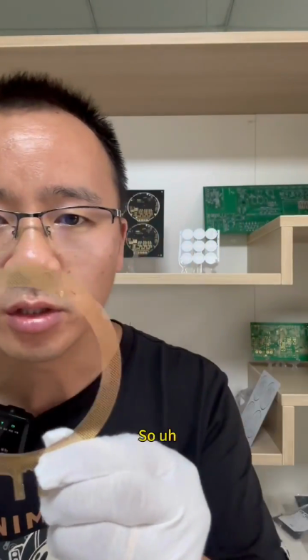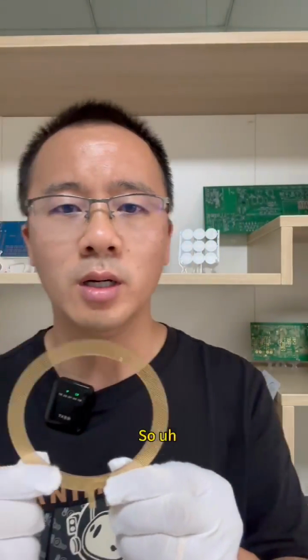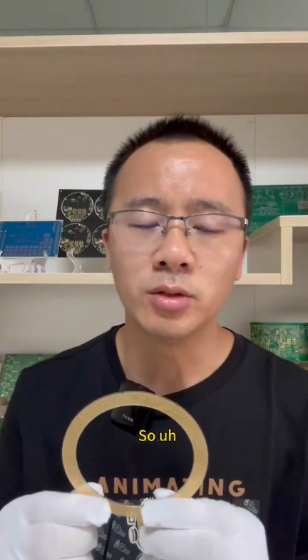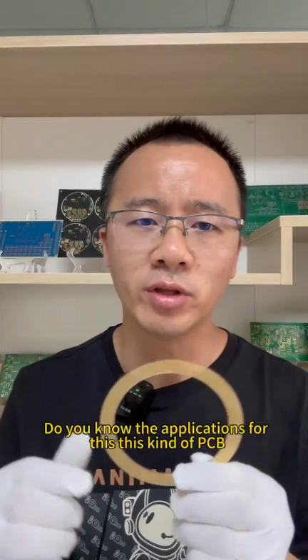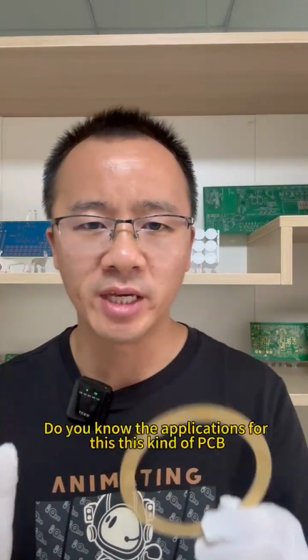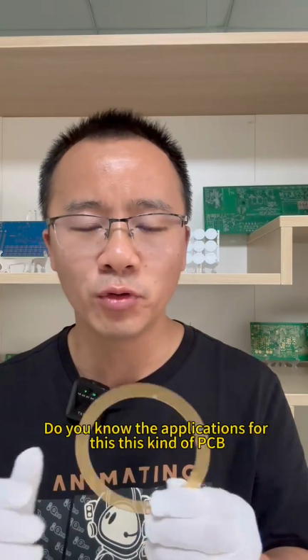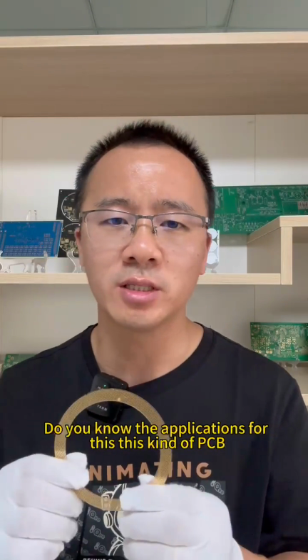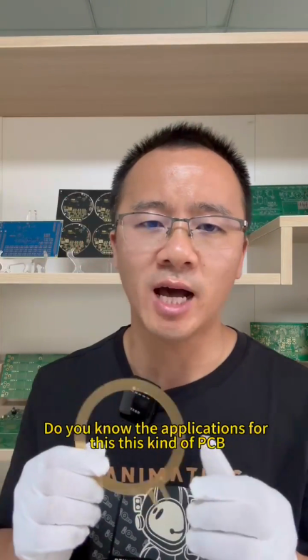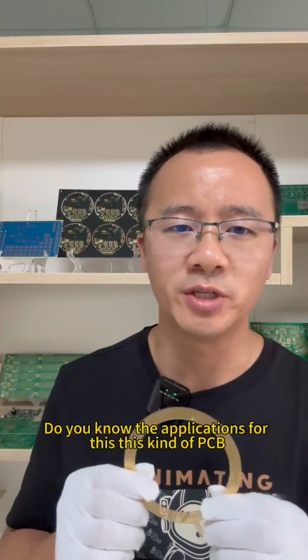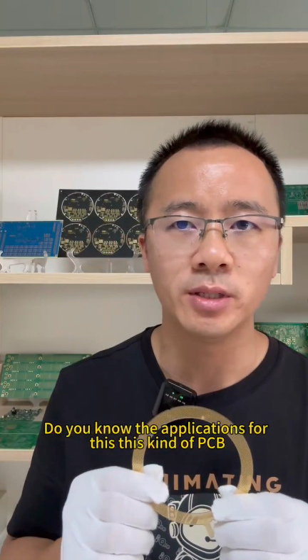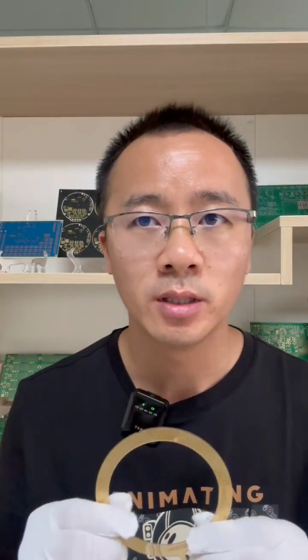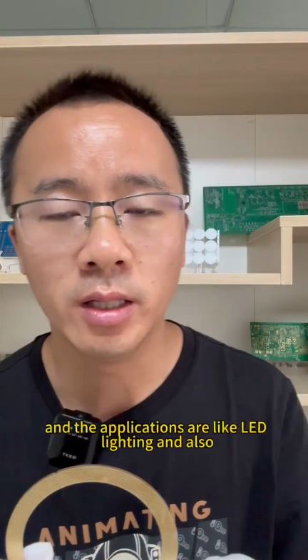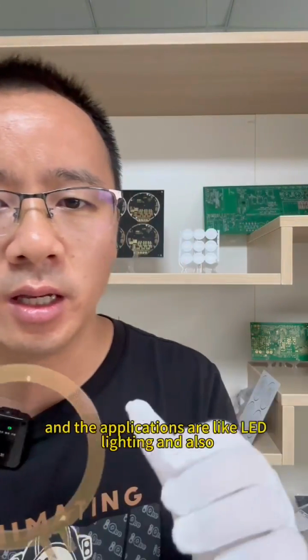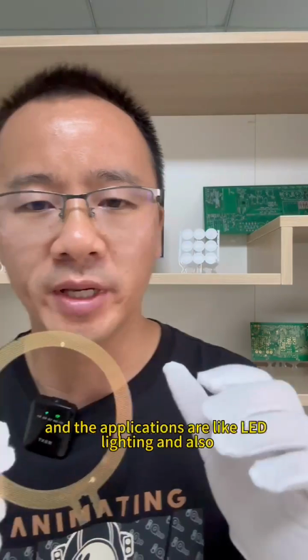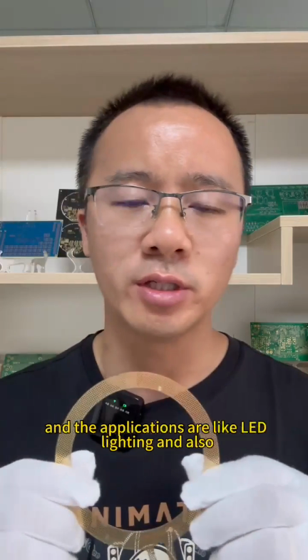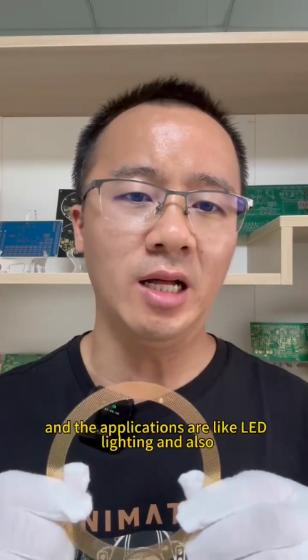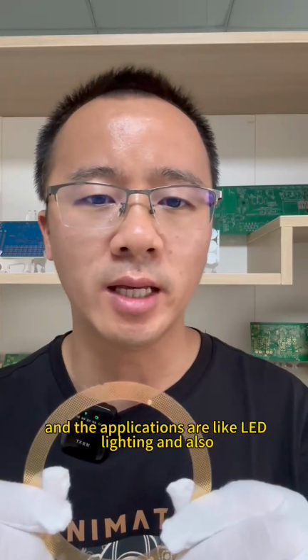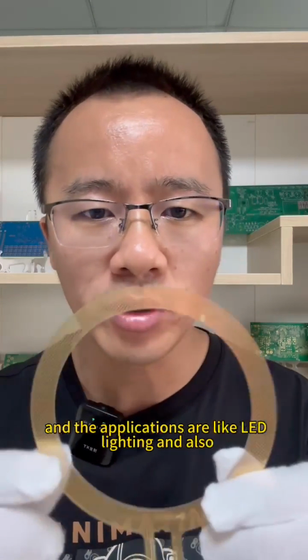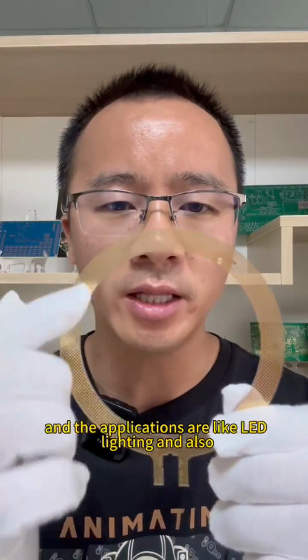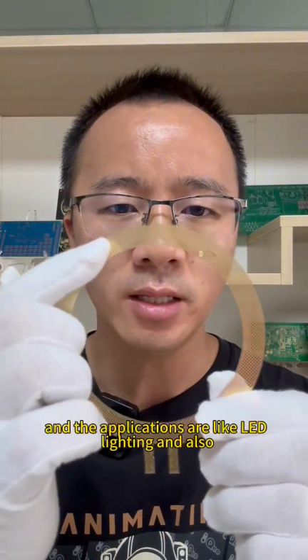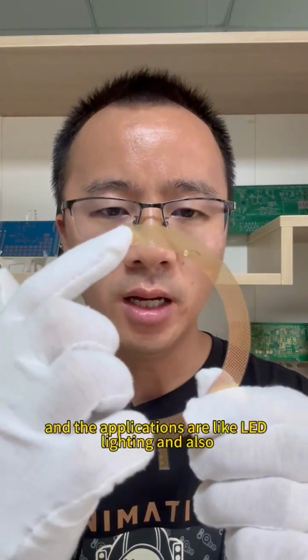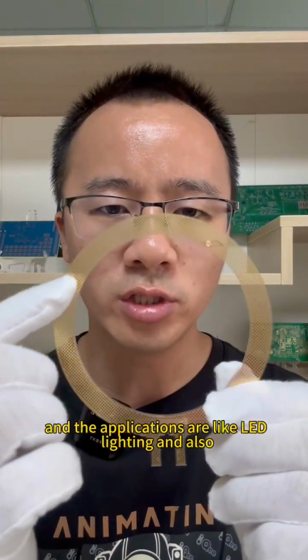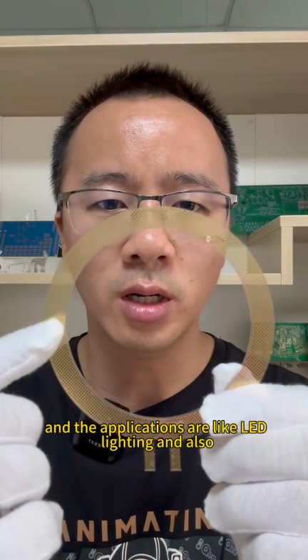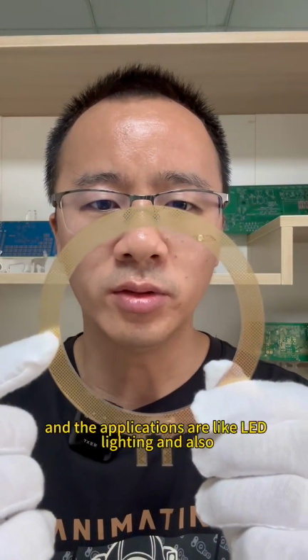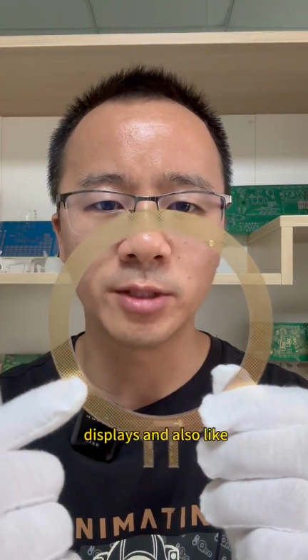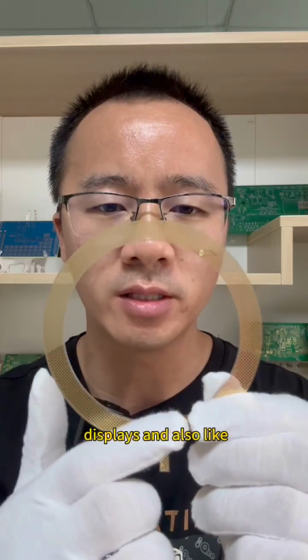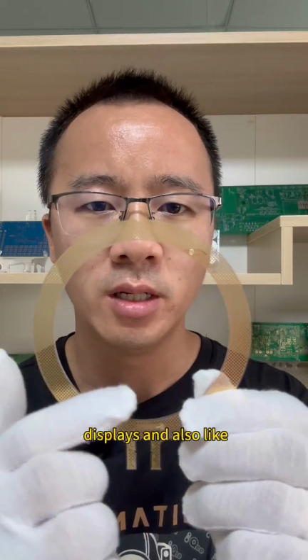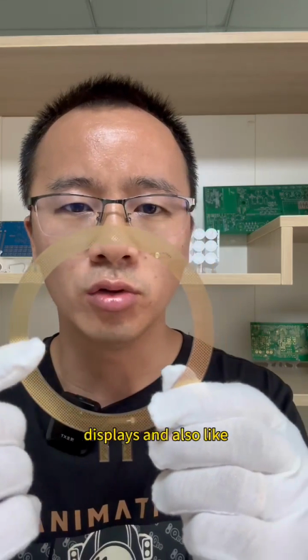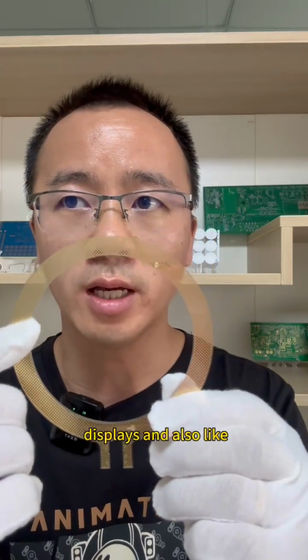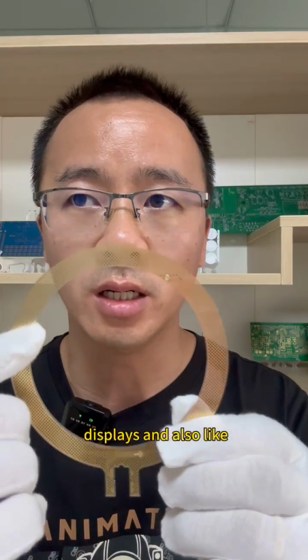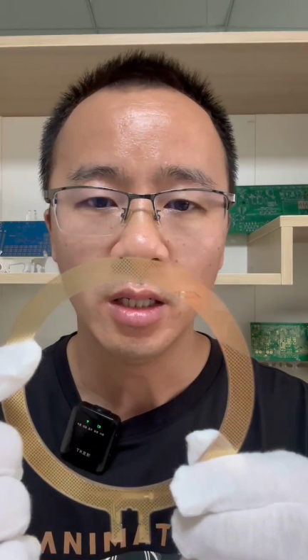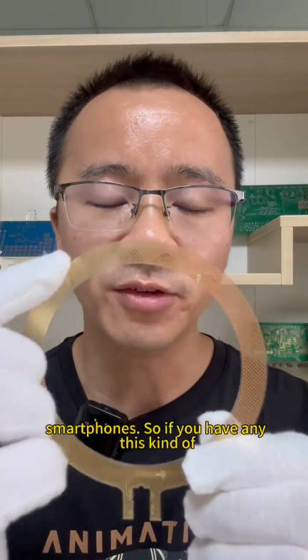Do you know the applications for this kind of PCB? The applications are like LED lighting, displays, and also smartphones.